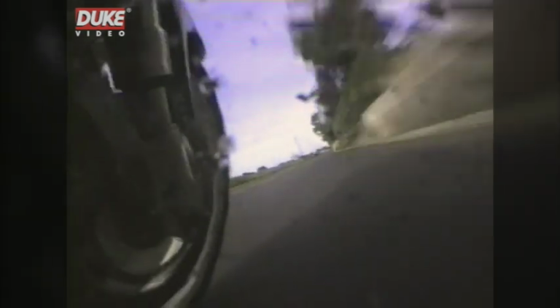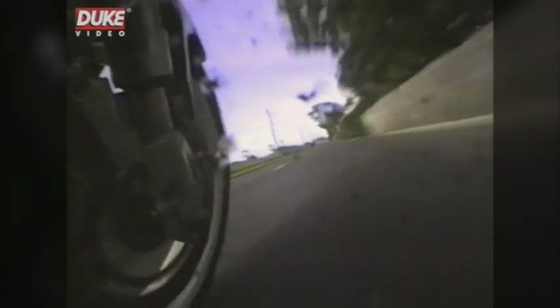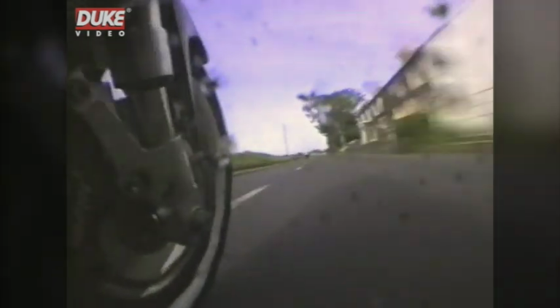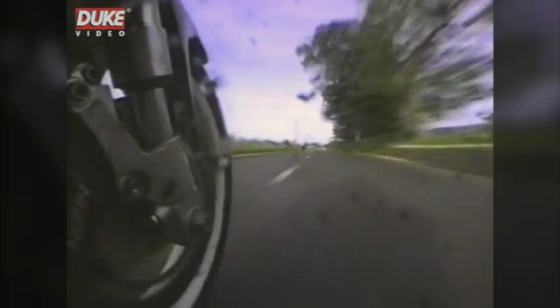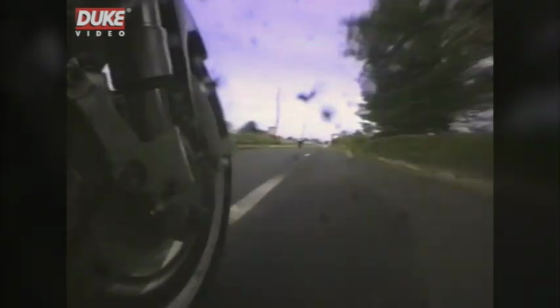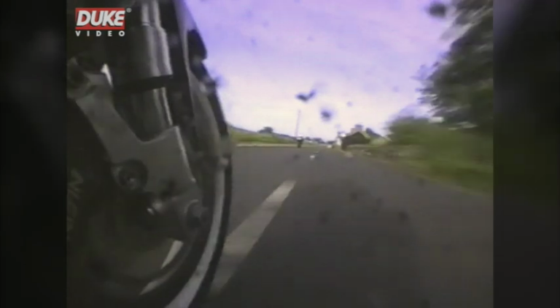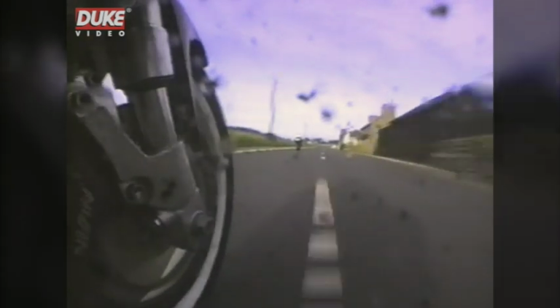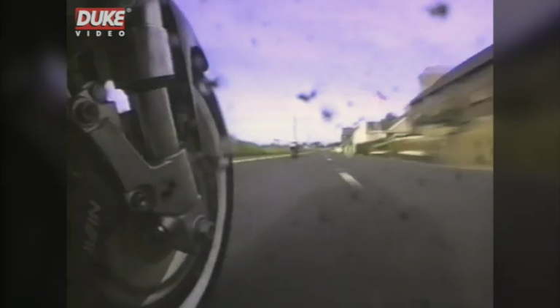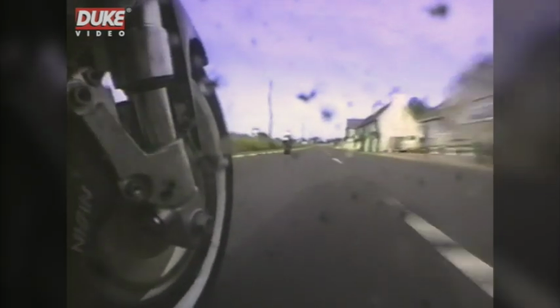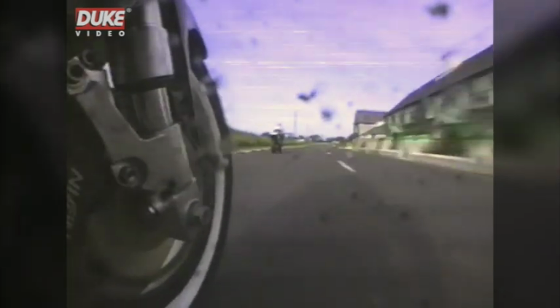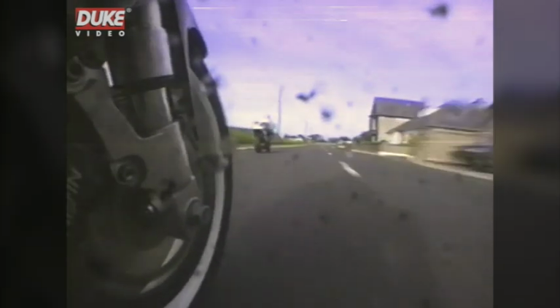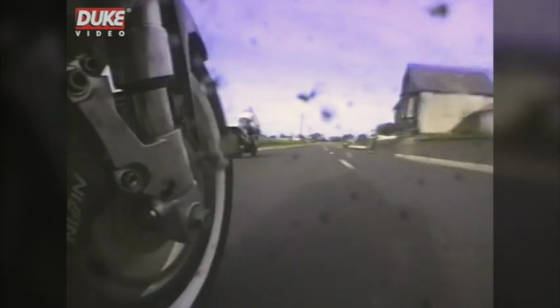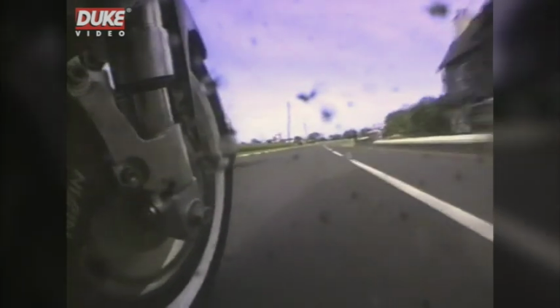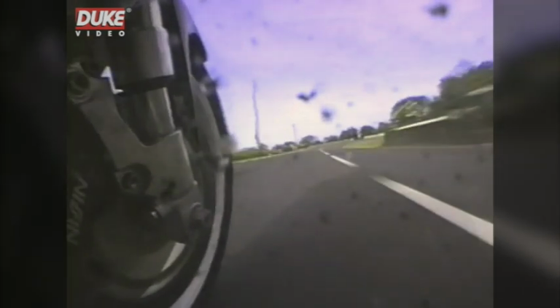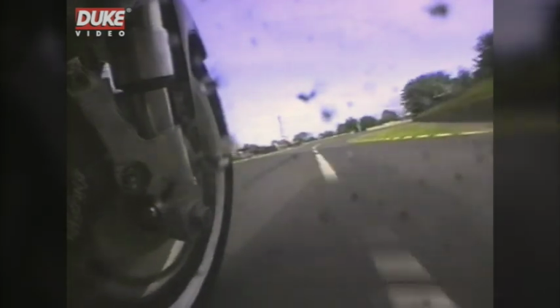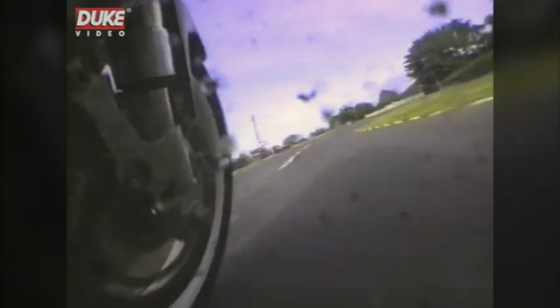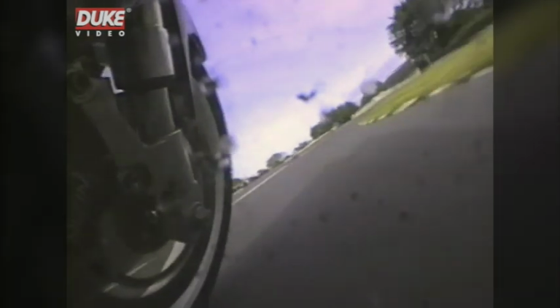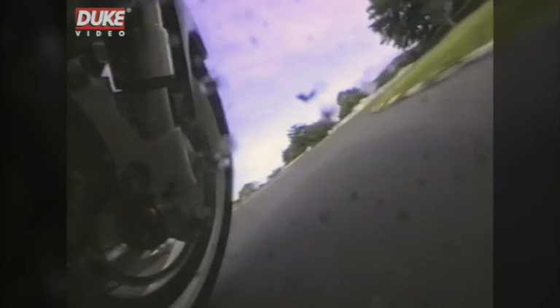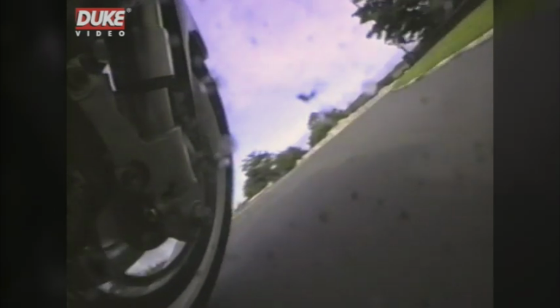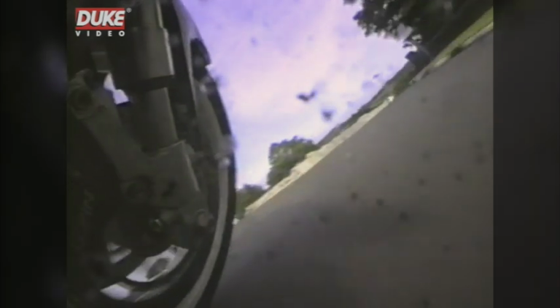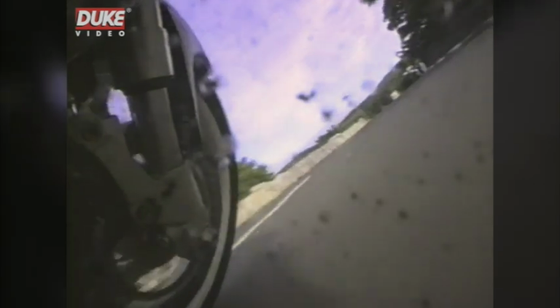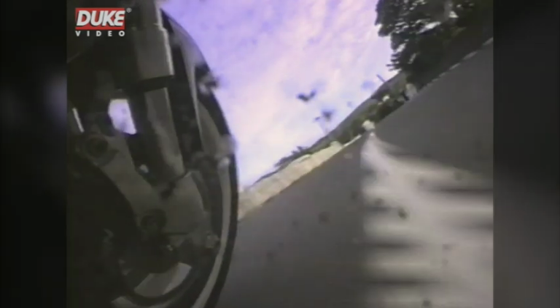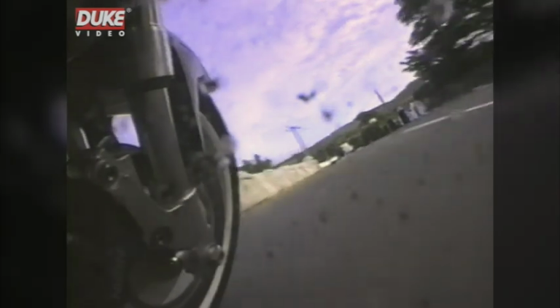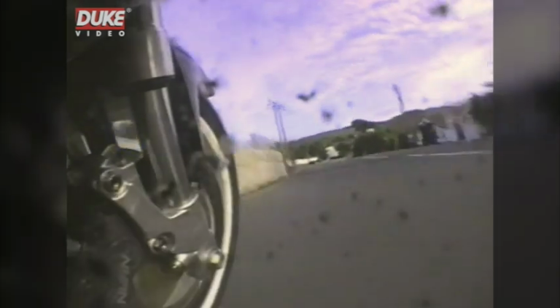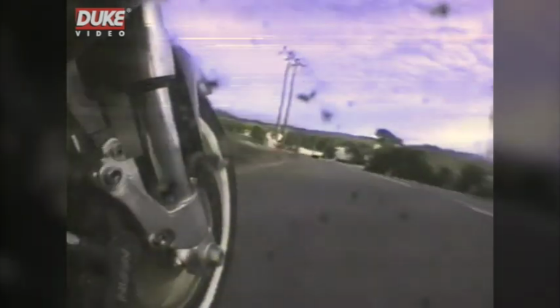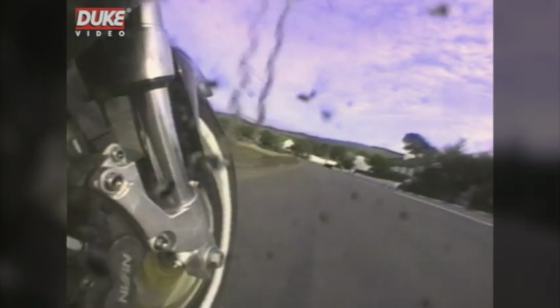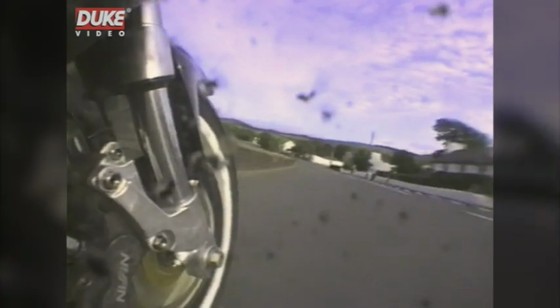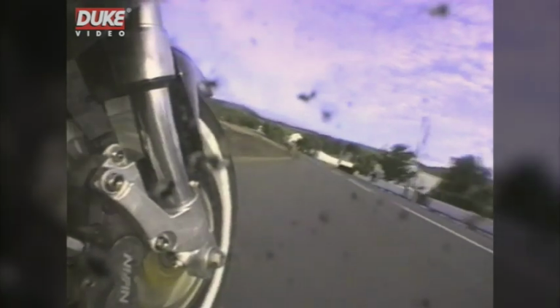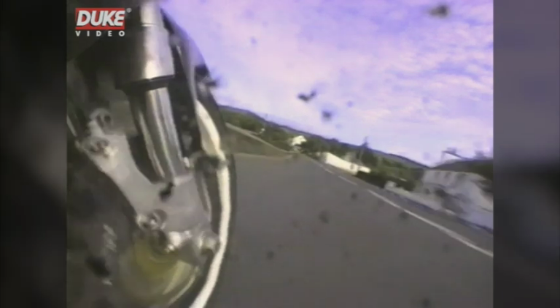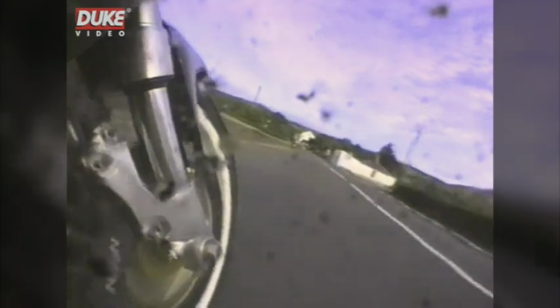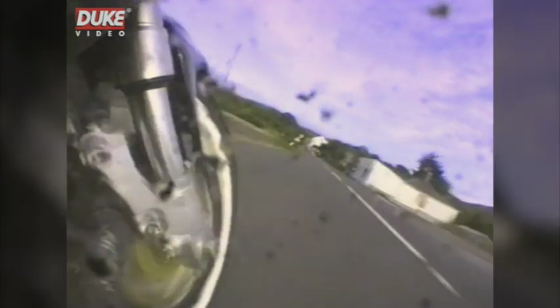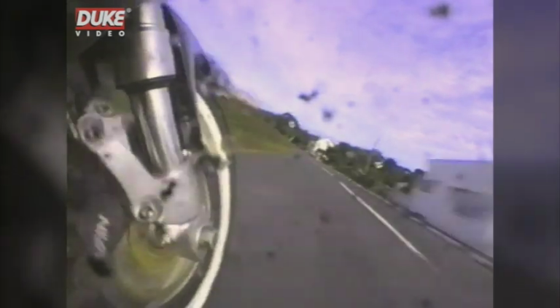On the approach now to Sulby Bridge at the end of the Sulby Strait — a difficult place to judge braking yet again. Just go up the inside of that guy there and take this in first gear, very slow, 50 miles an hour.